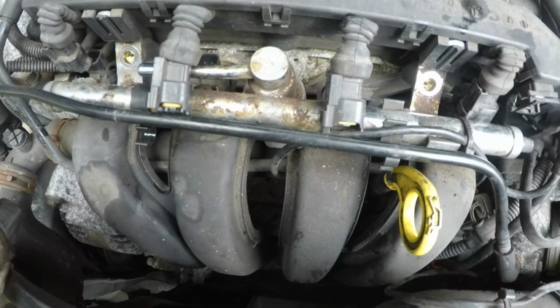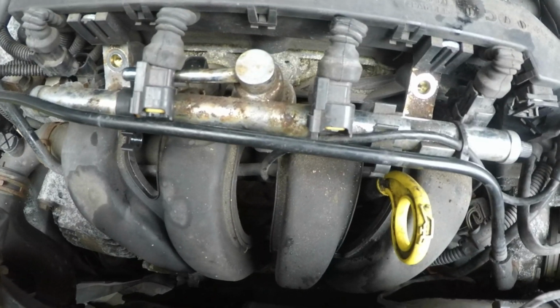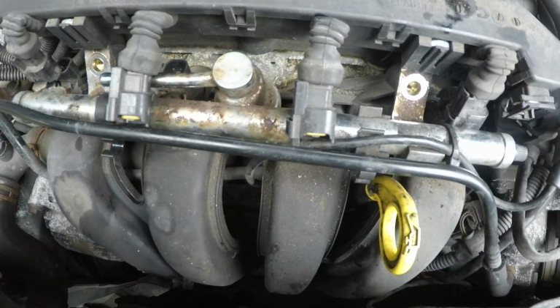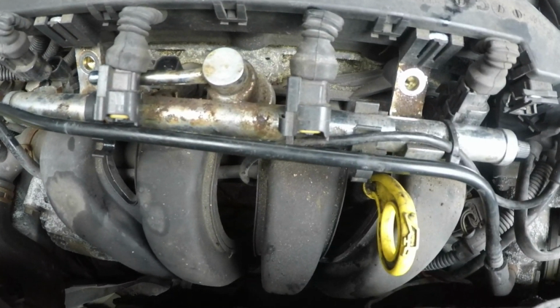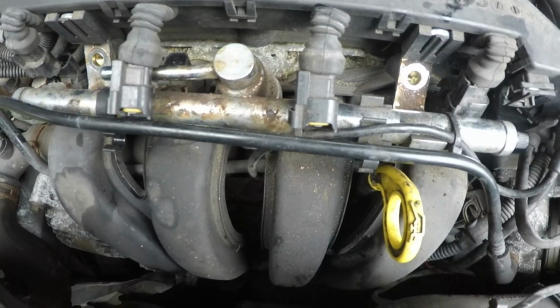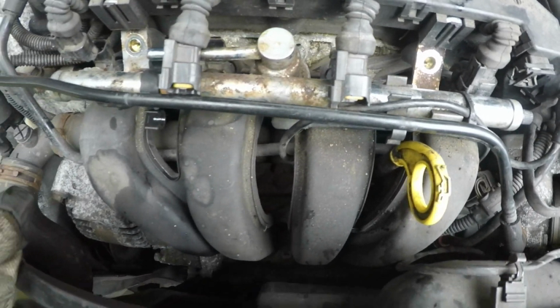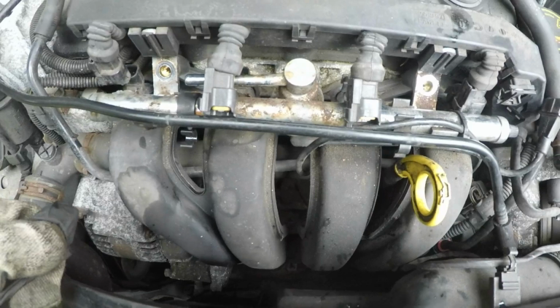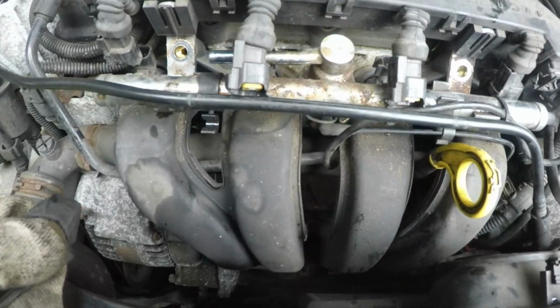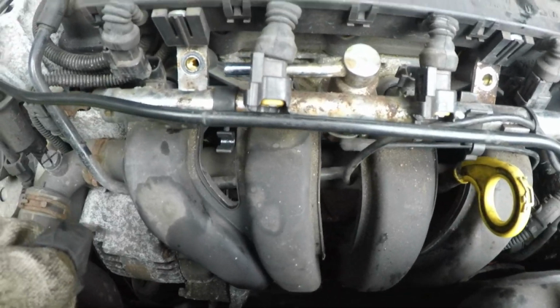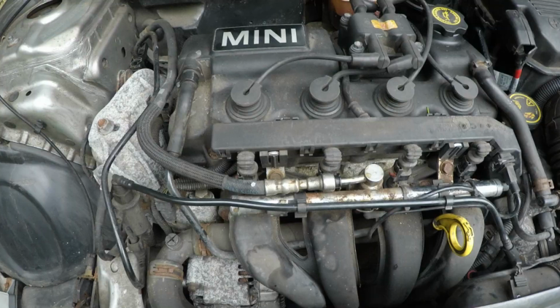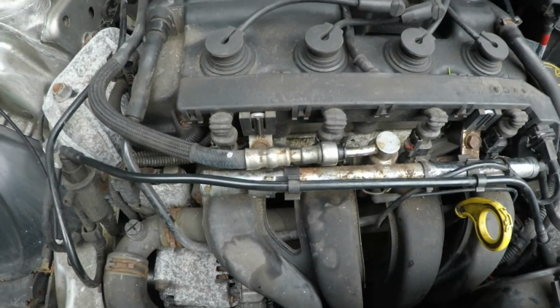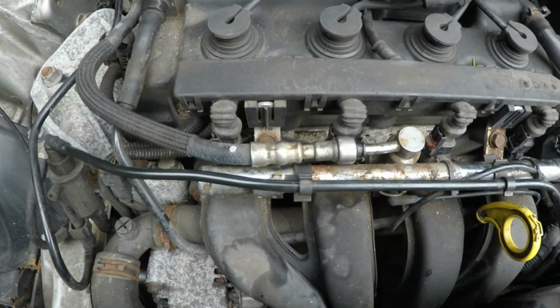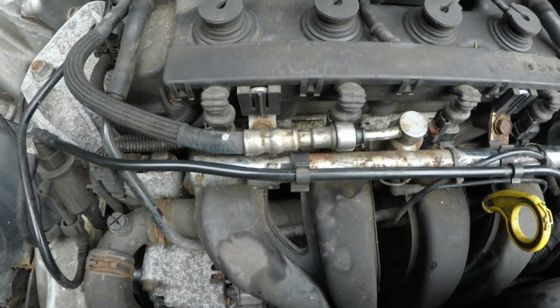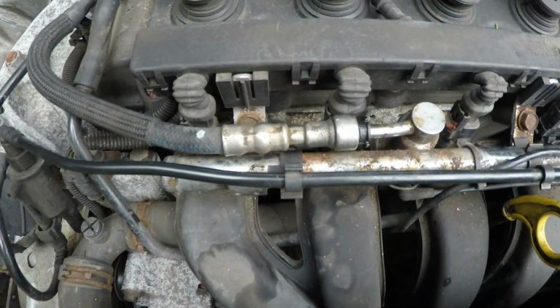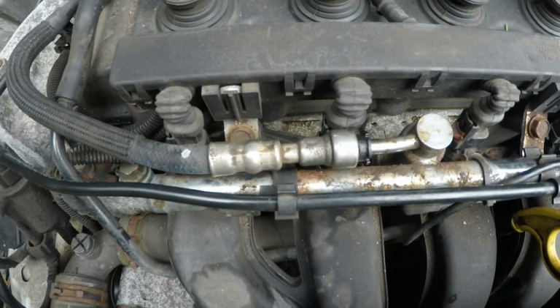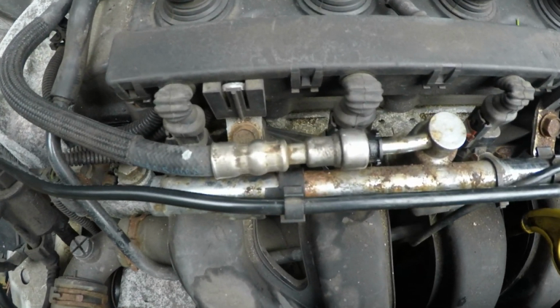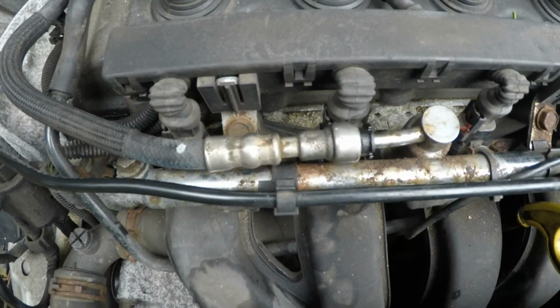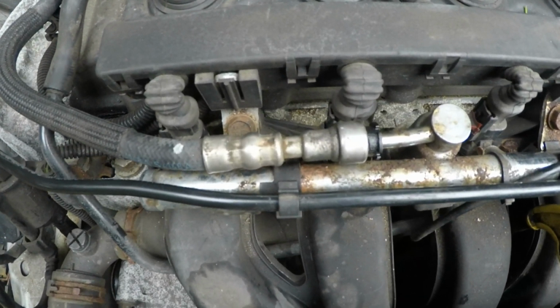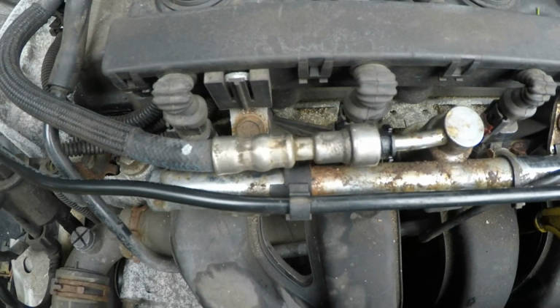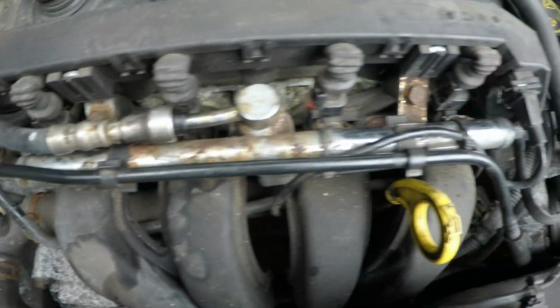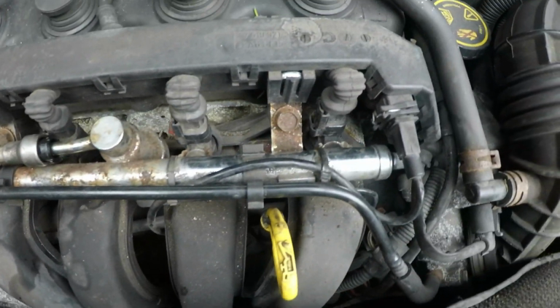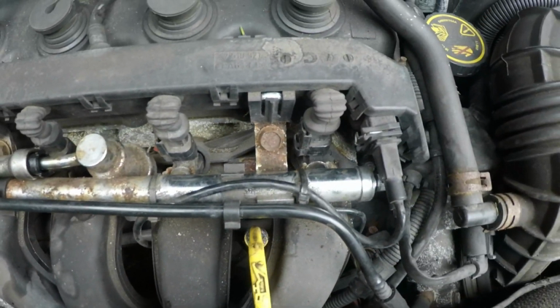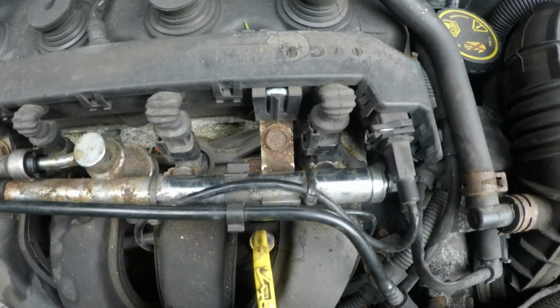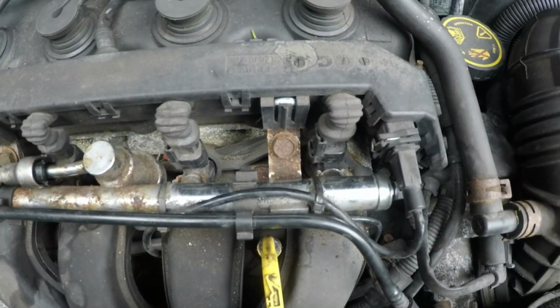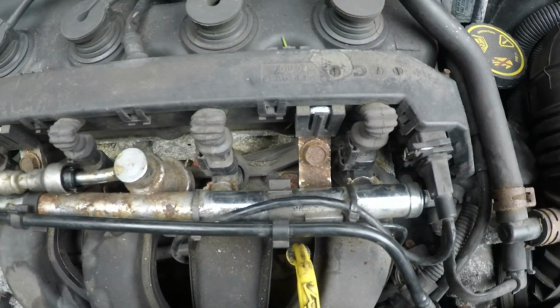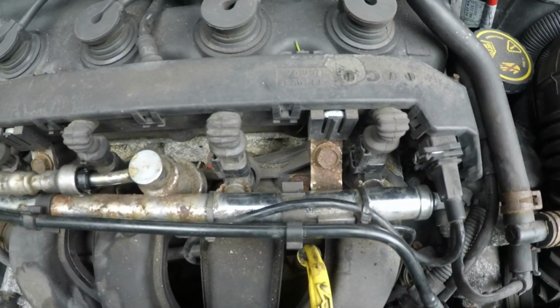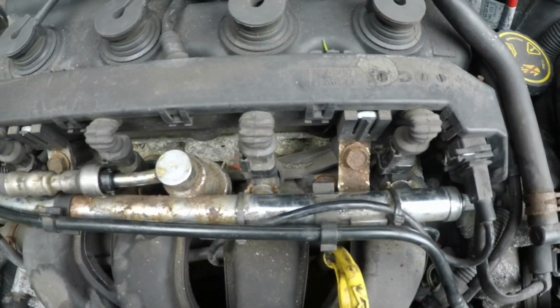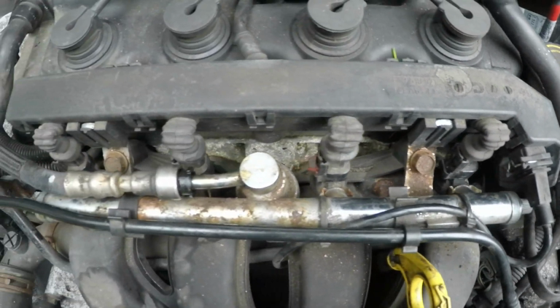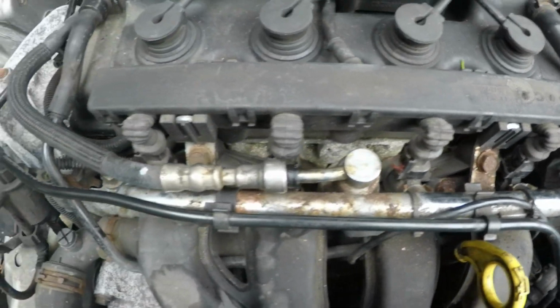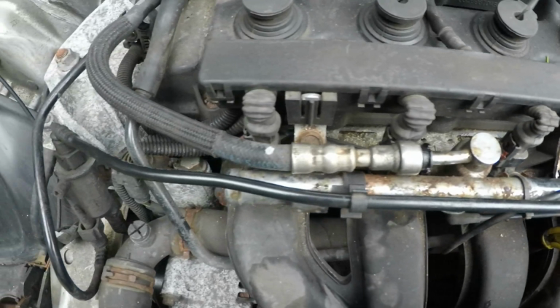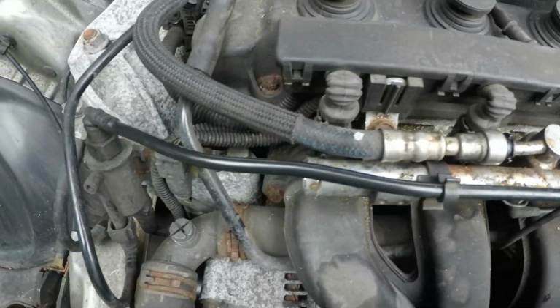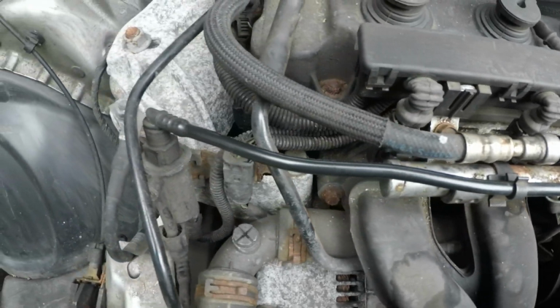I'm going to put the fuel injector connectors back on and then put everything back together. Everything's back on — the fuel line is back on, the new injector is on there, all the connections to the injectors have been reconnected, and everything is bolted up.